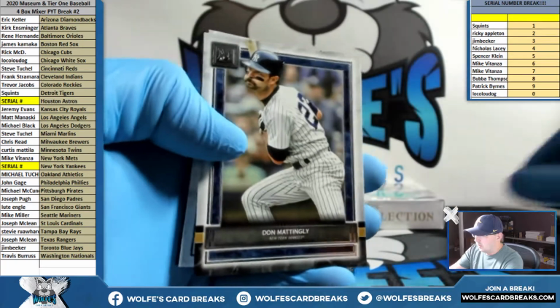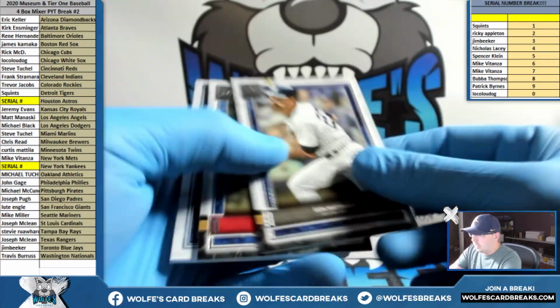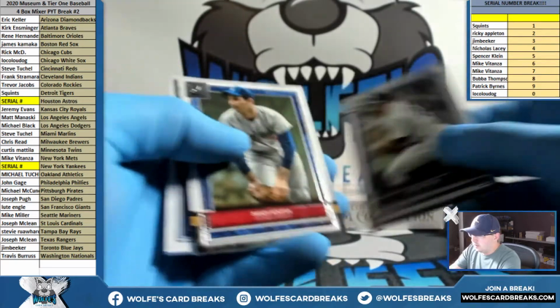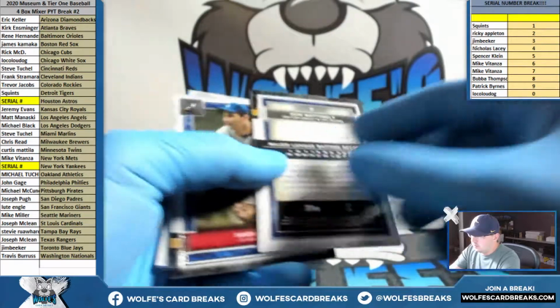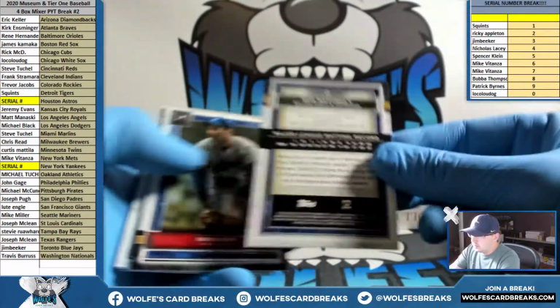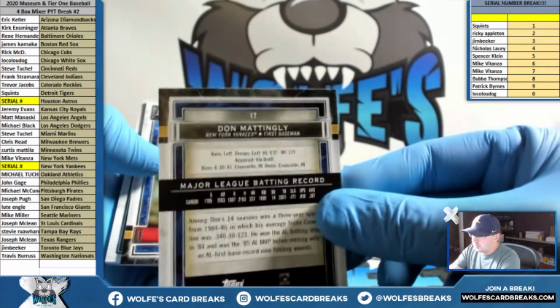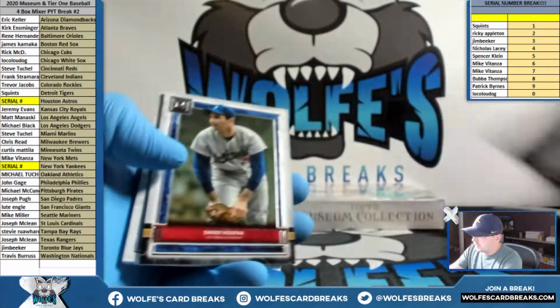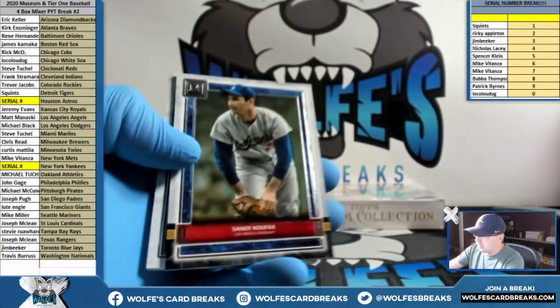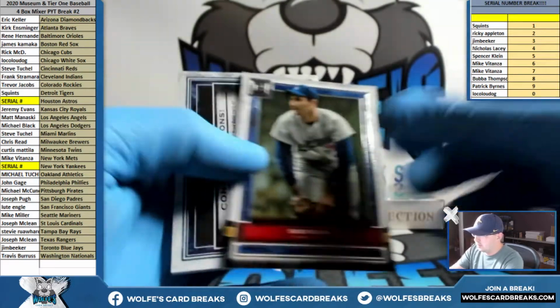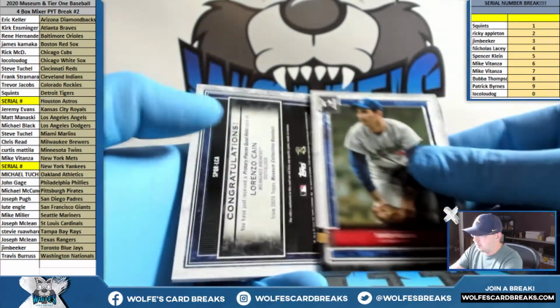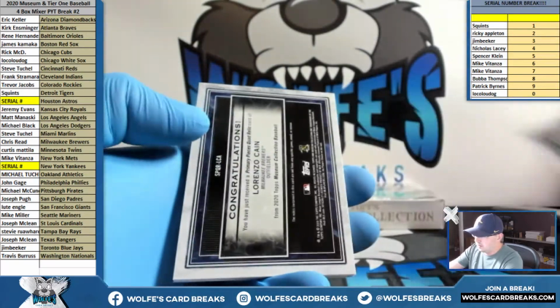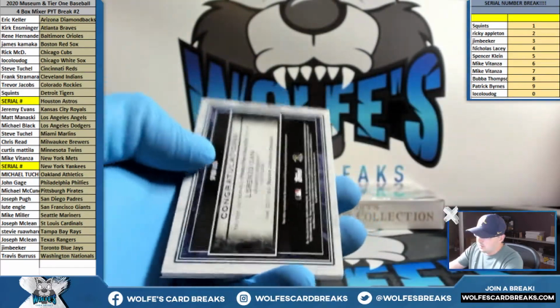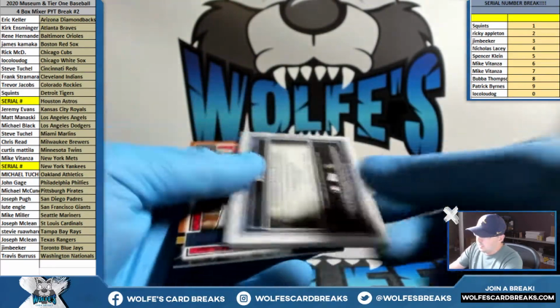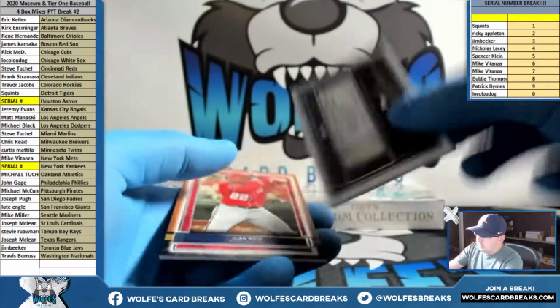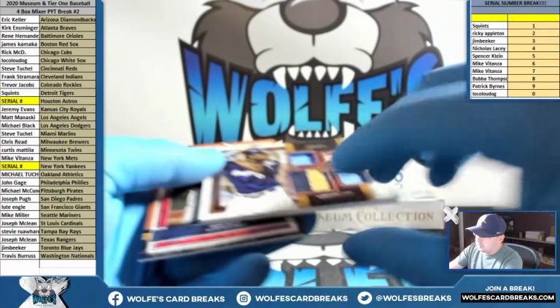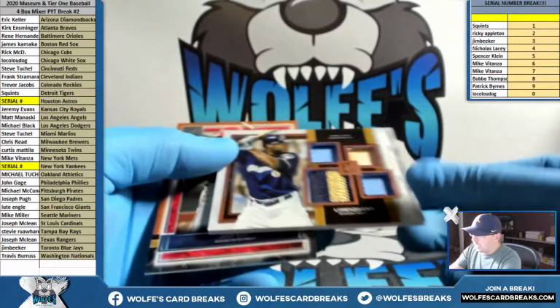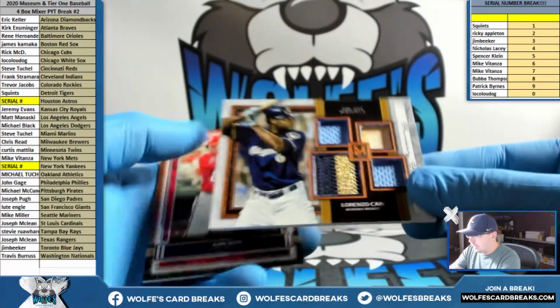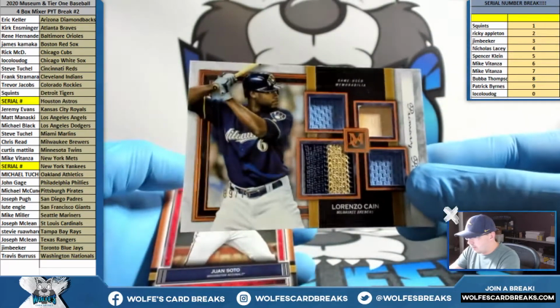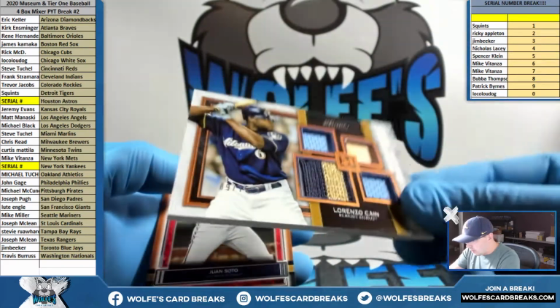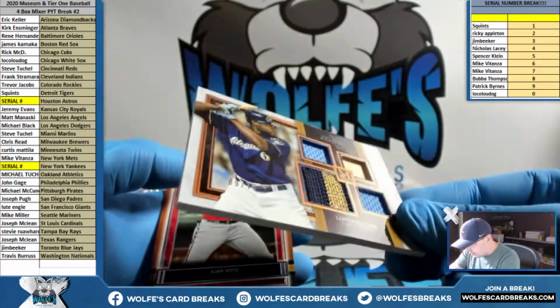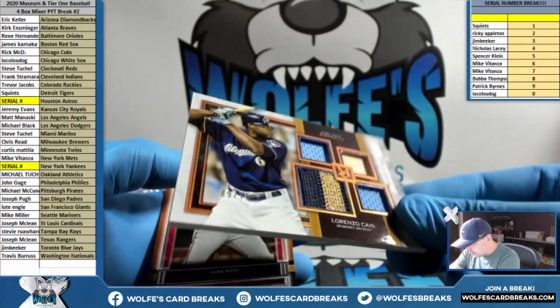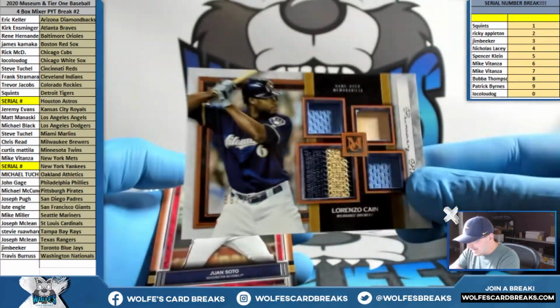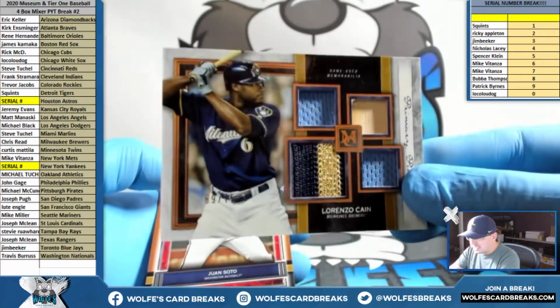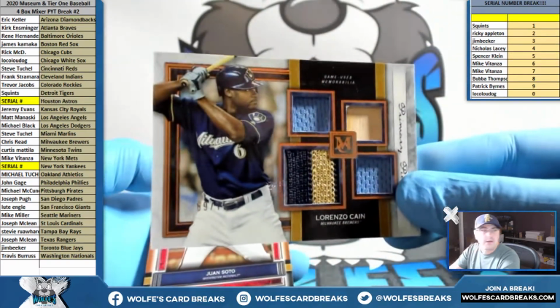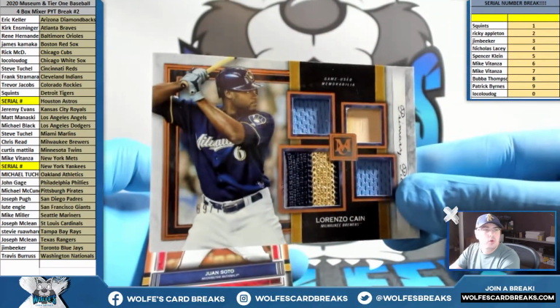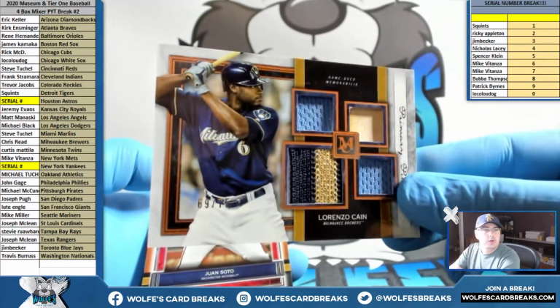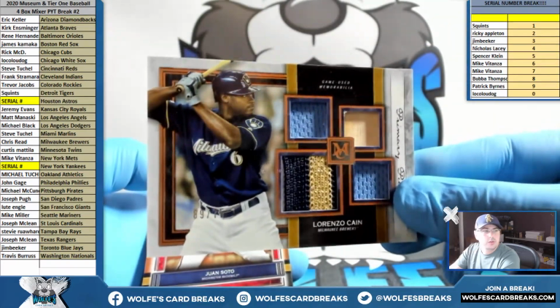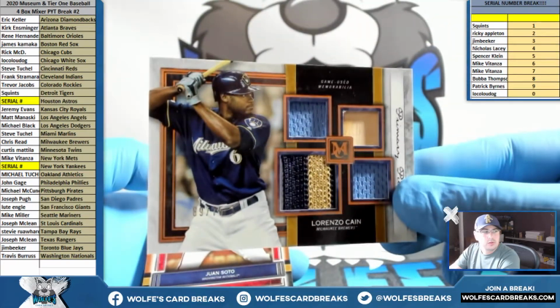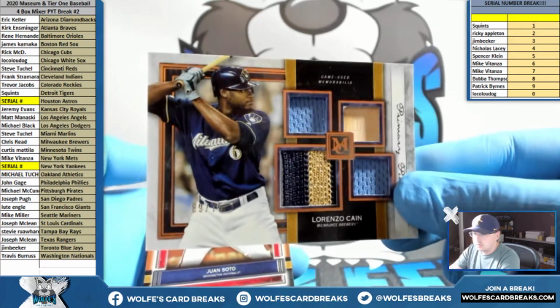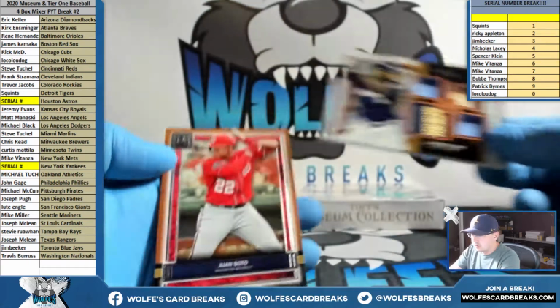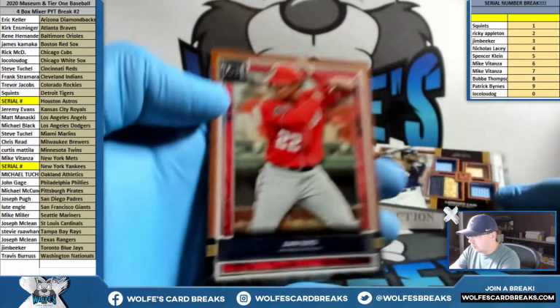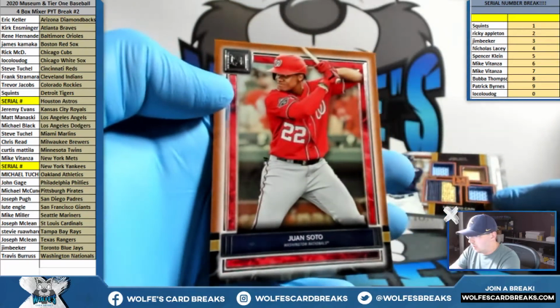Mattingly — card number 17, seven spot. Lorenzo Cain quad relic, 69 out of 75, Brewers. Minnesota.